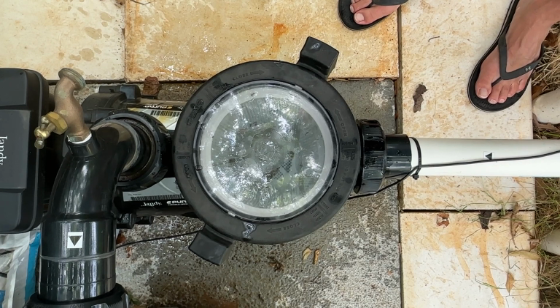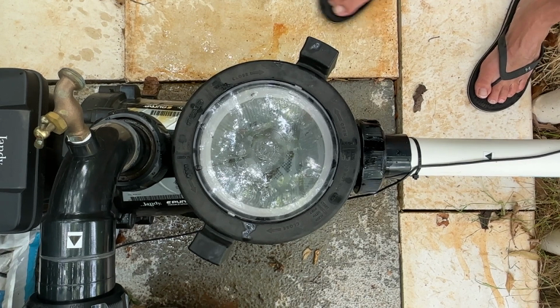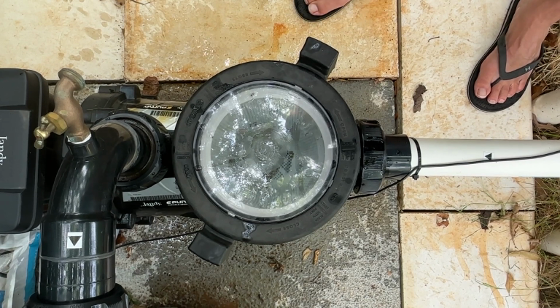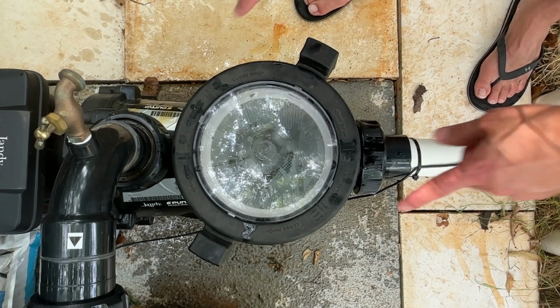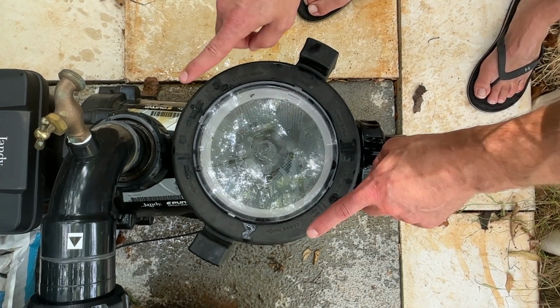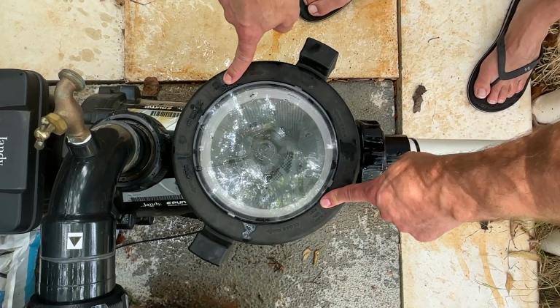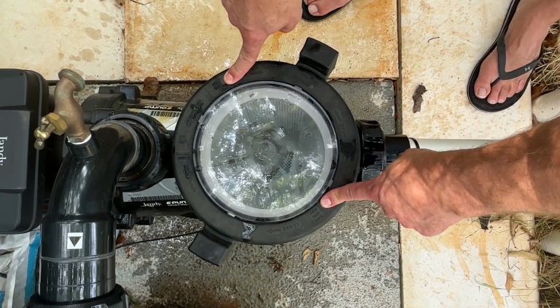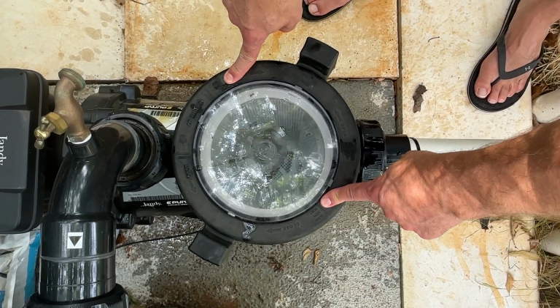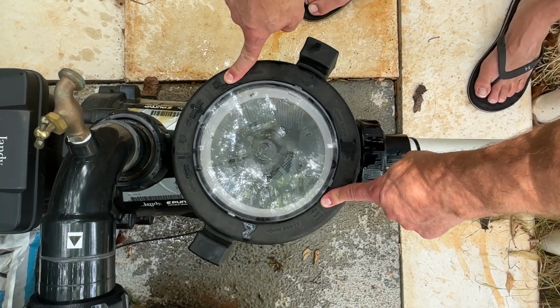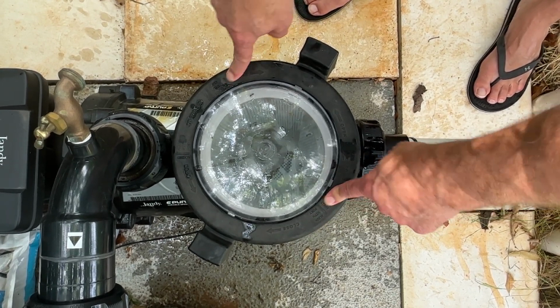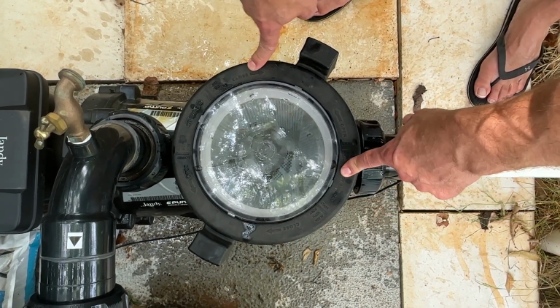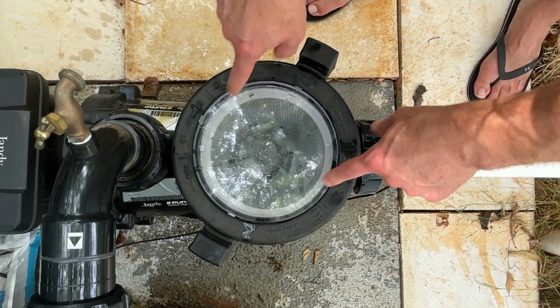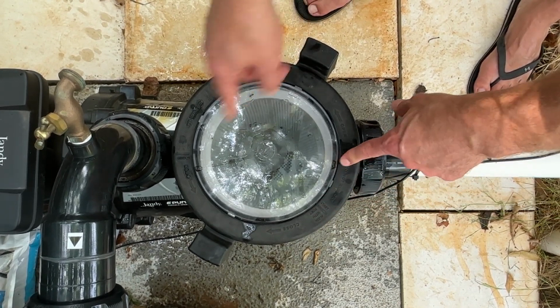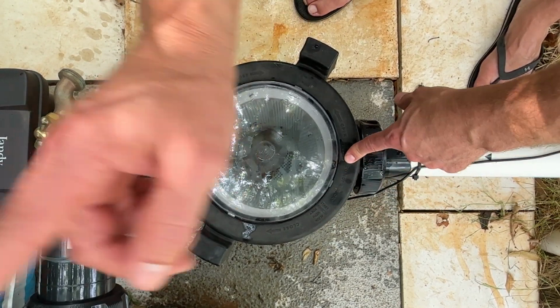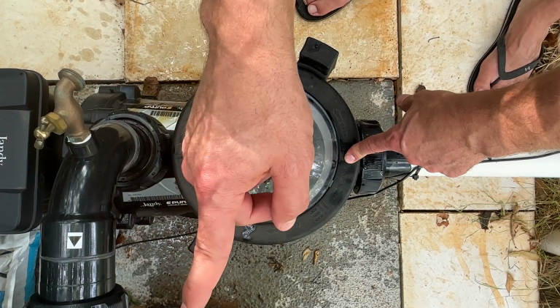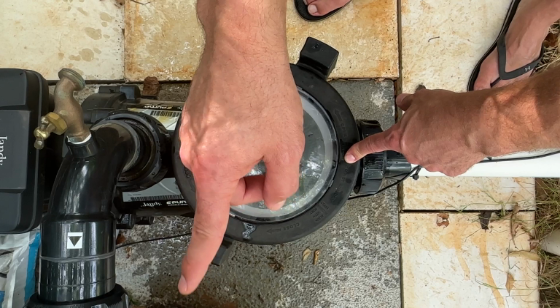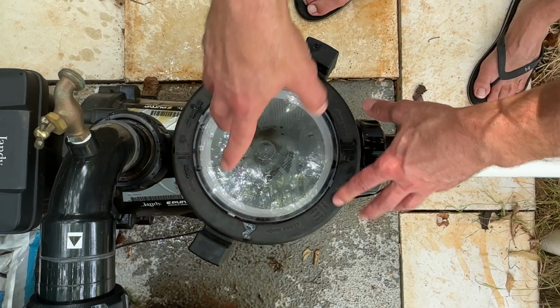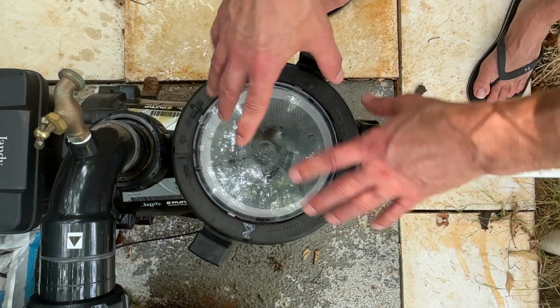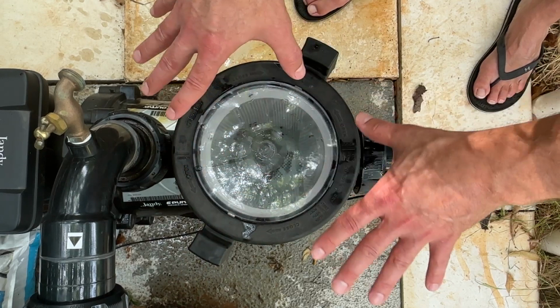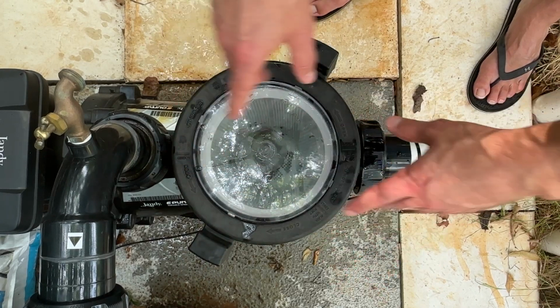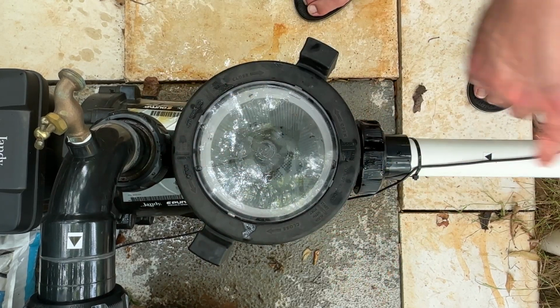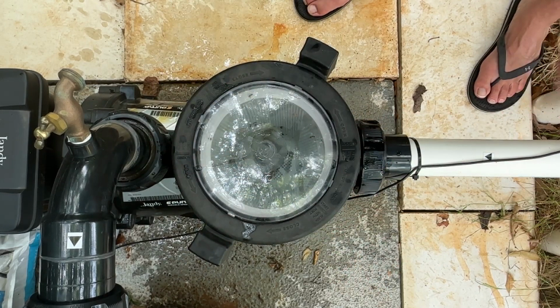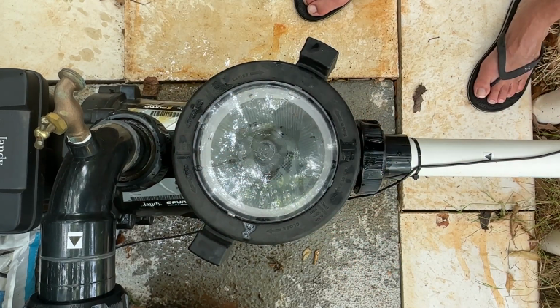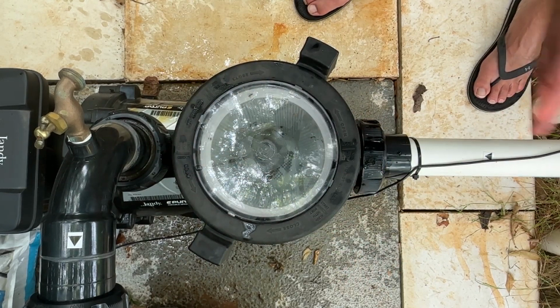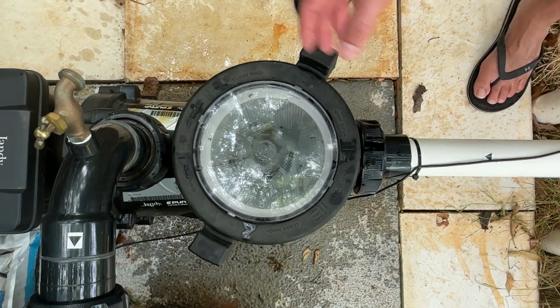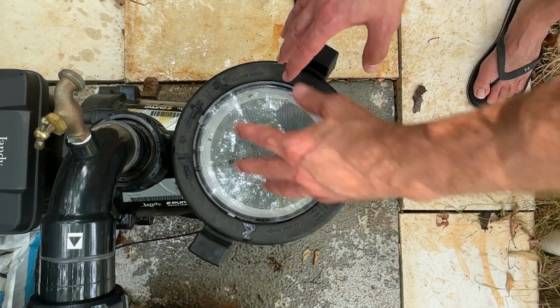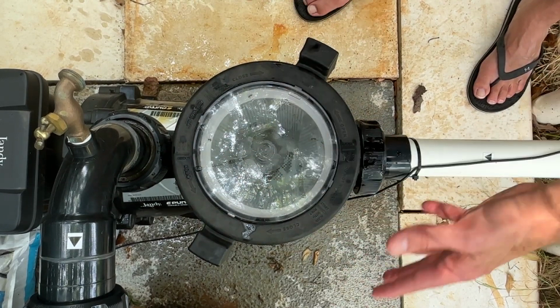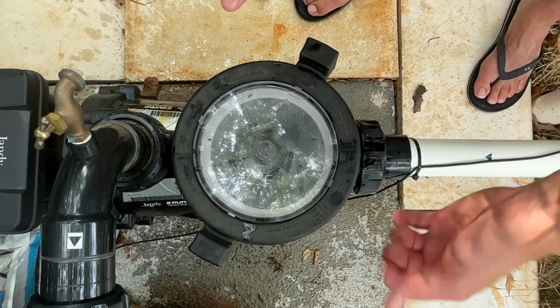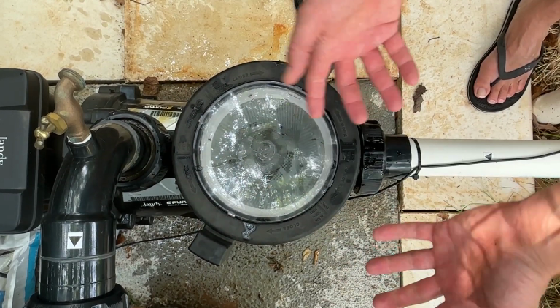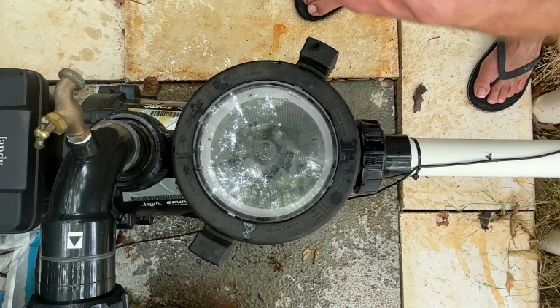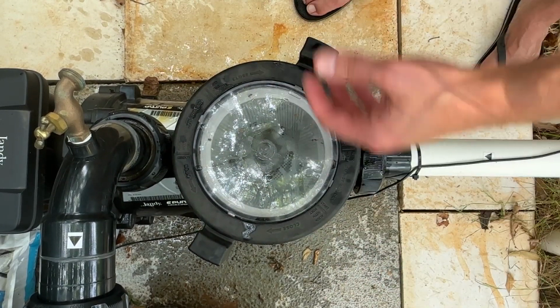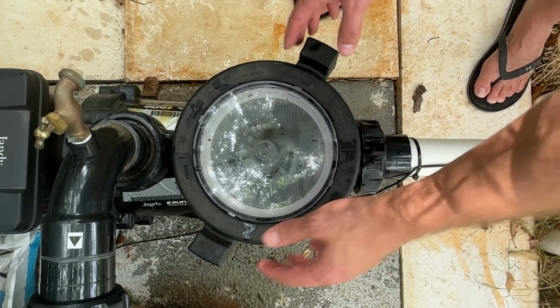If you are in need of replacing your lid, I want to show you quickly how to do that. First of all, put your unit into service mode or turn it off and then shut the valves so that when you open this up, water's not spewing out.